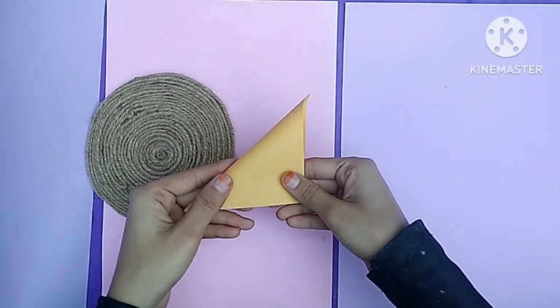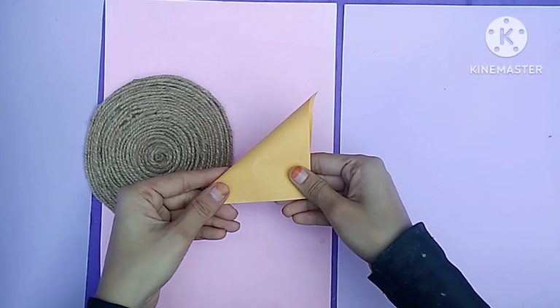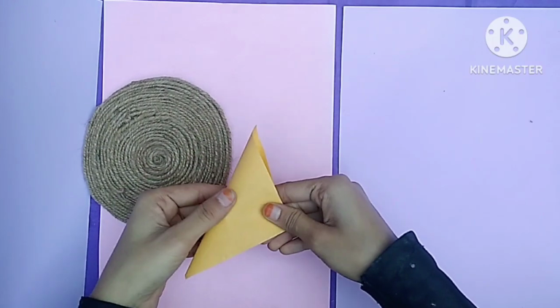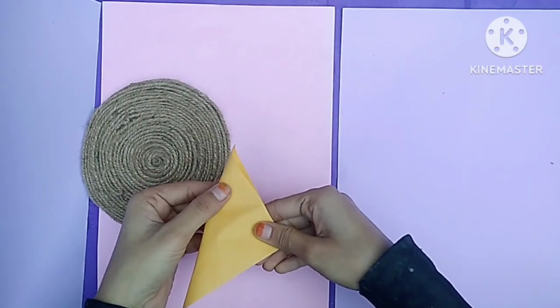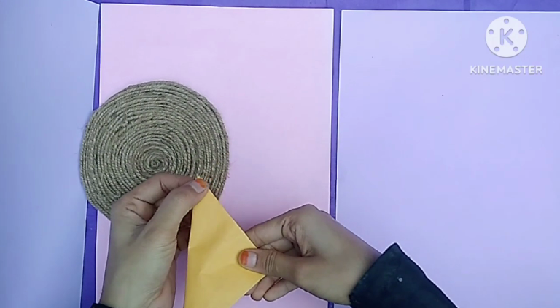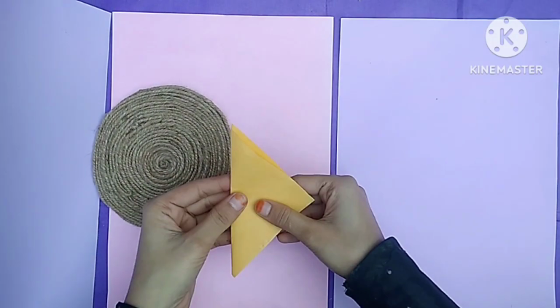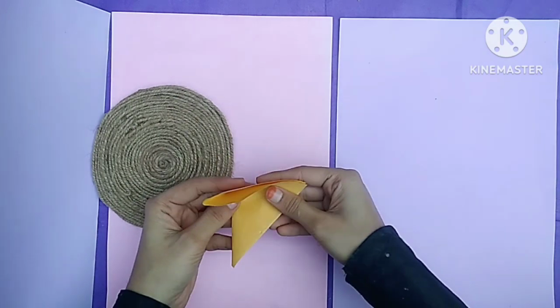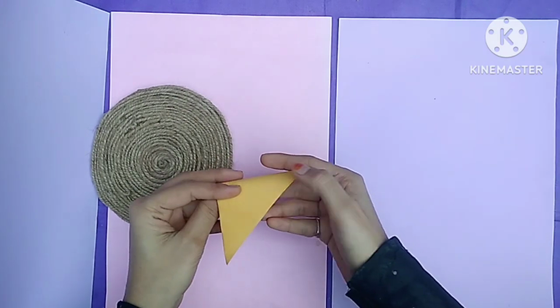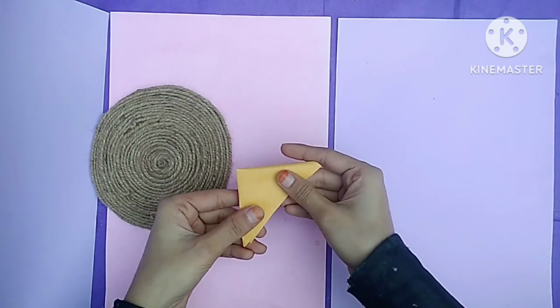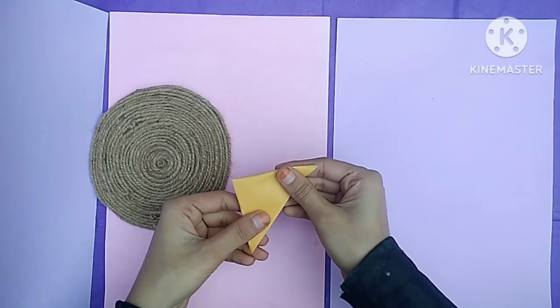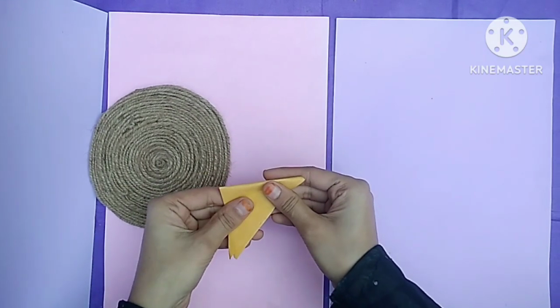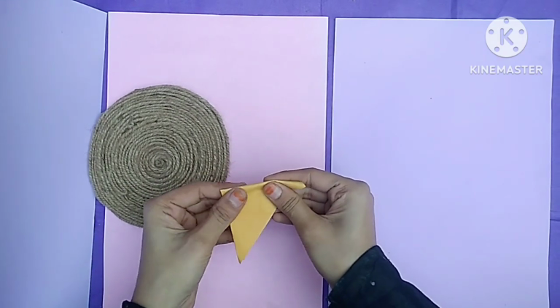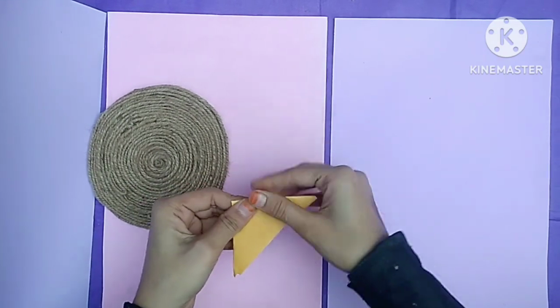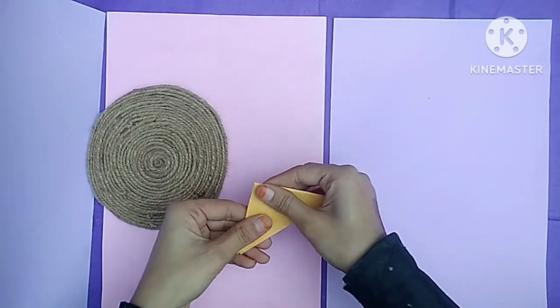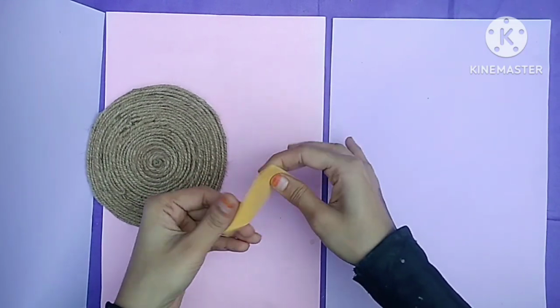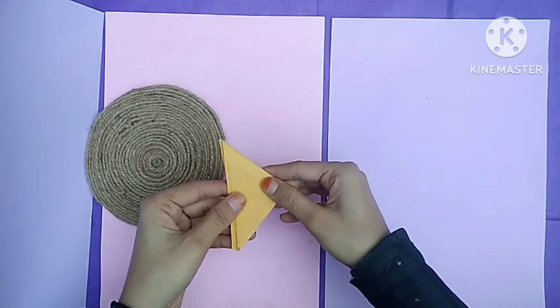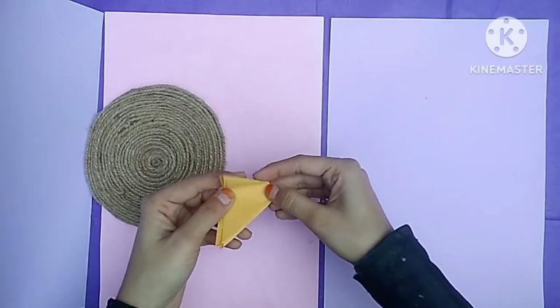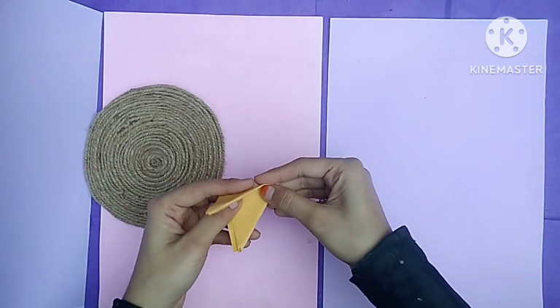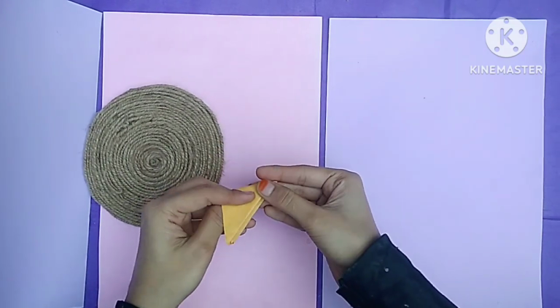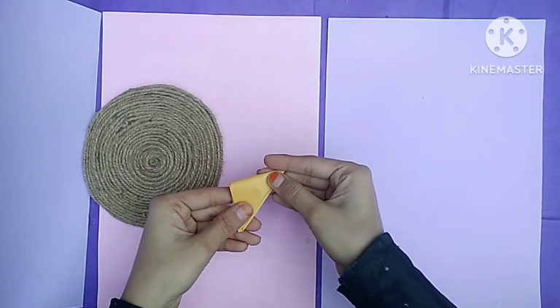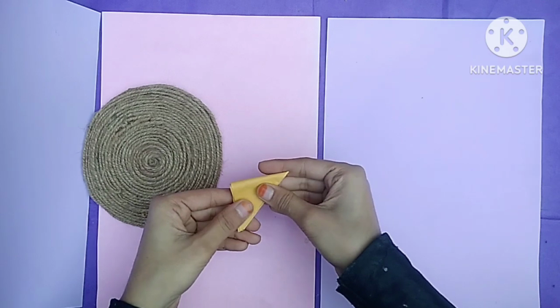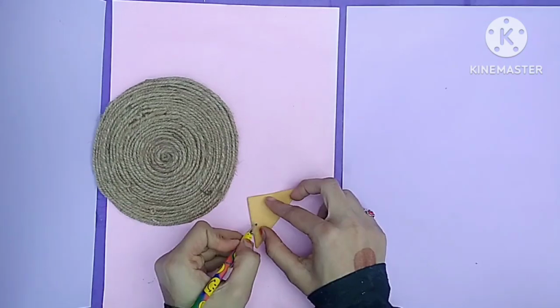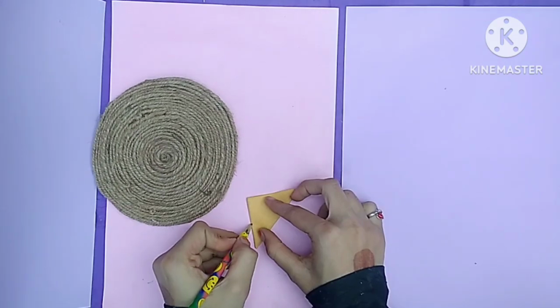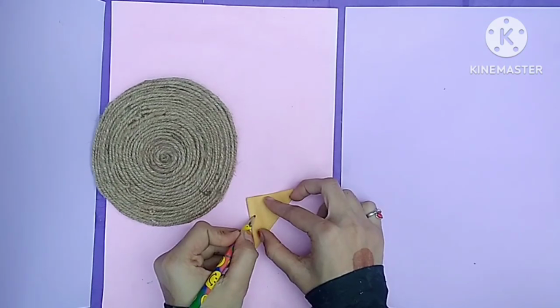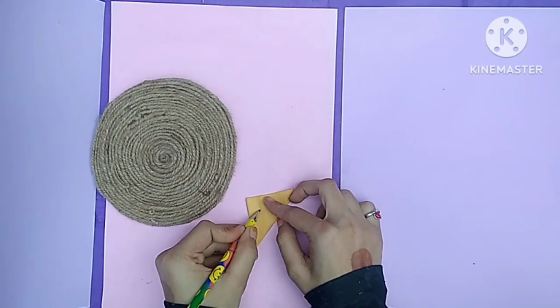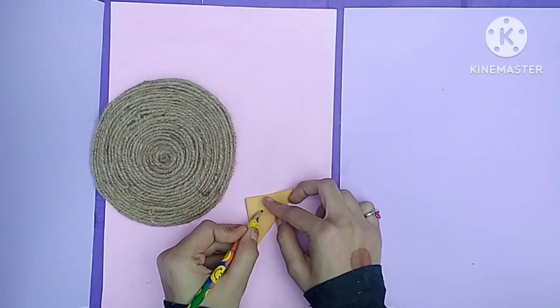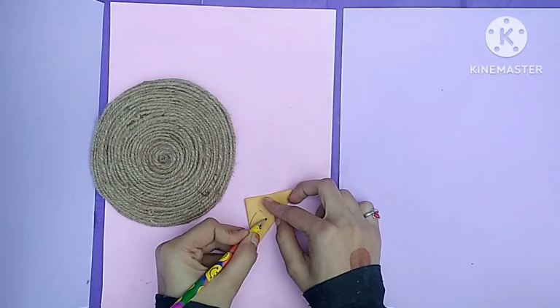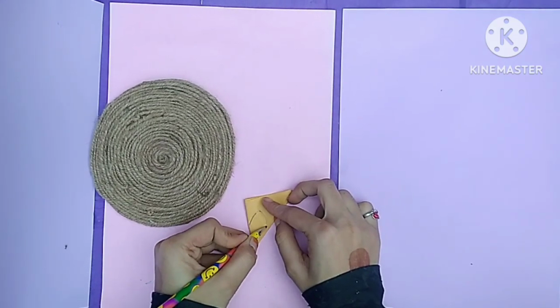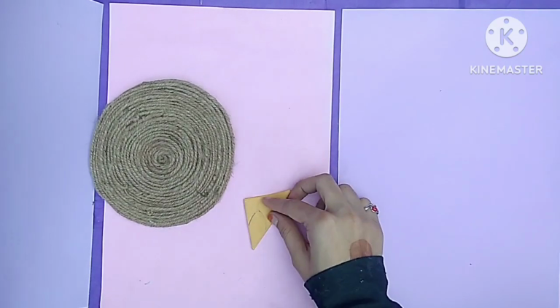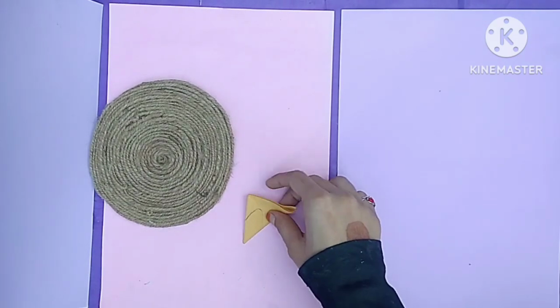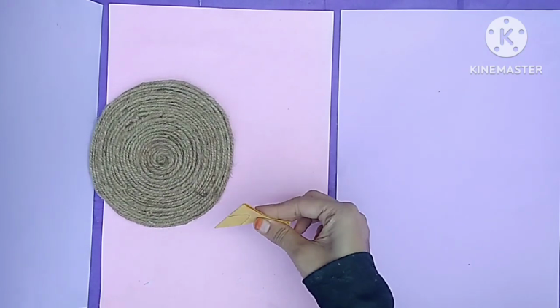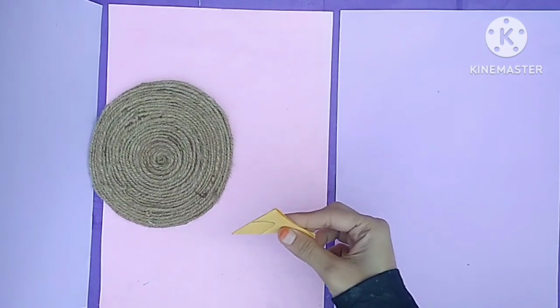Then I put it on yellow color paper, then I fold it 3 times. Then I made it with a pencil — I made it in a flower shape.